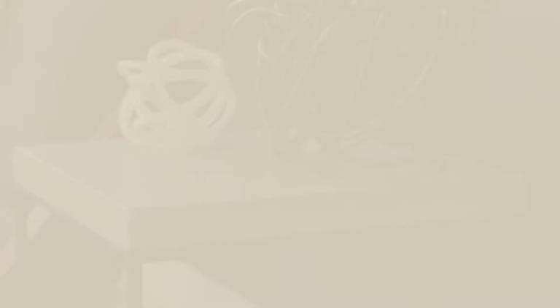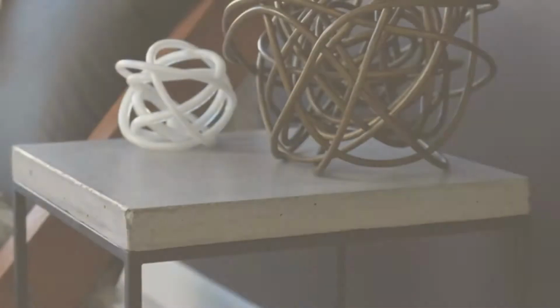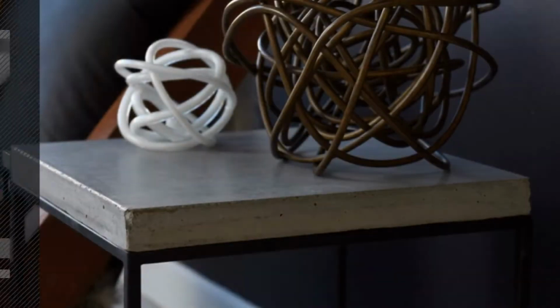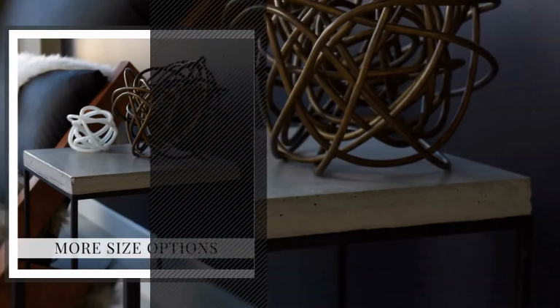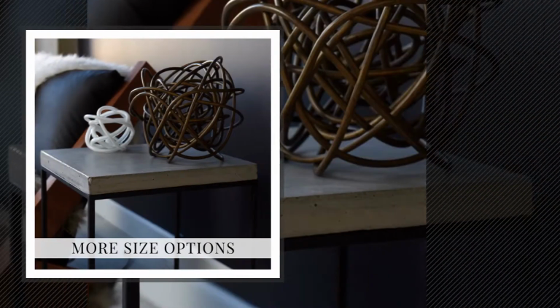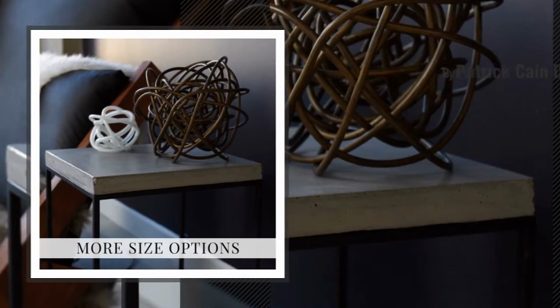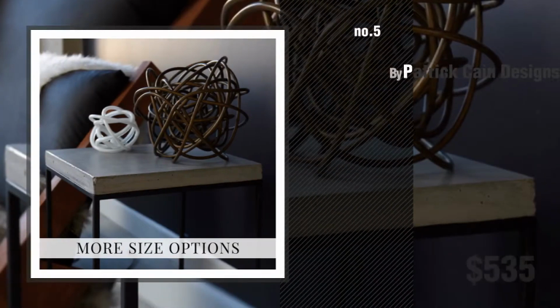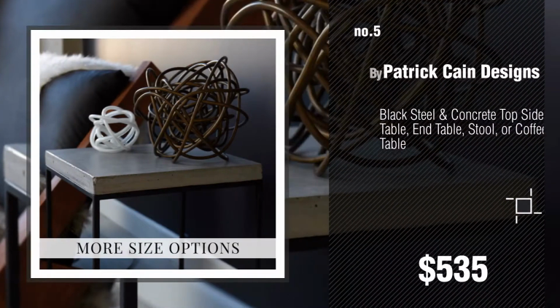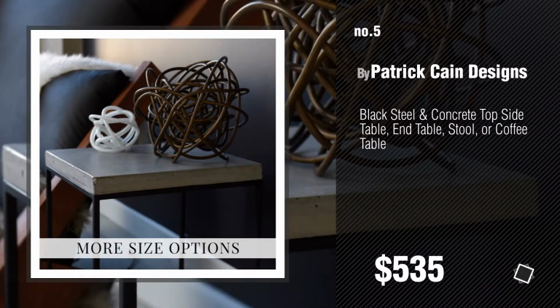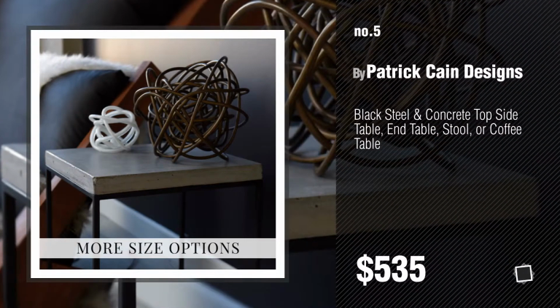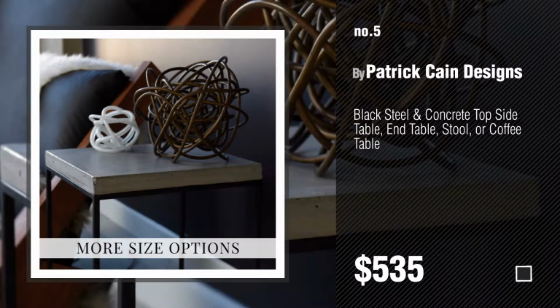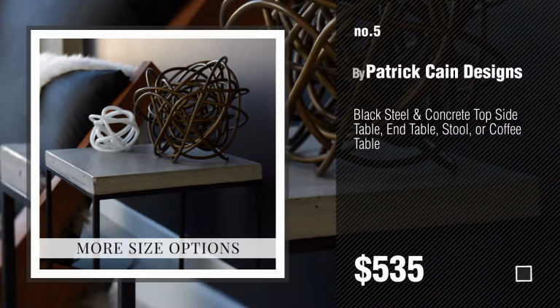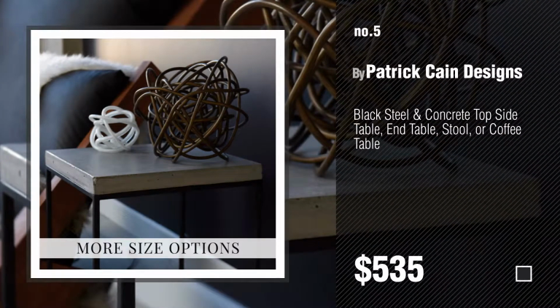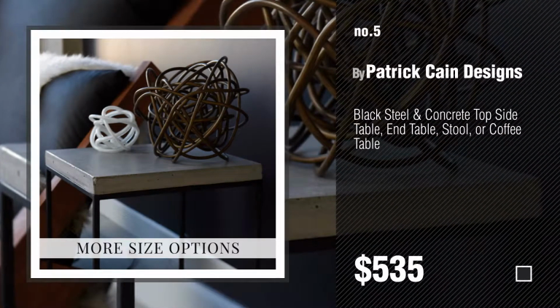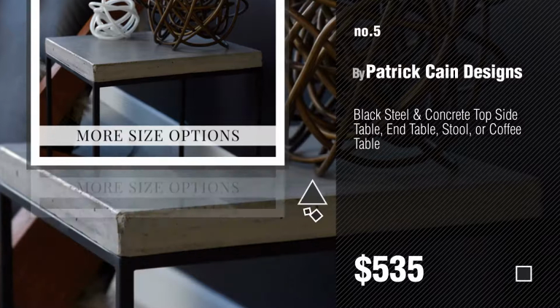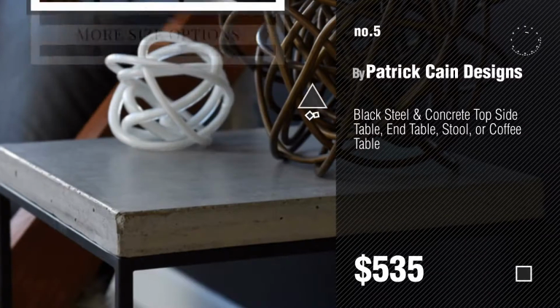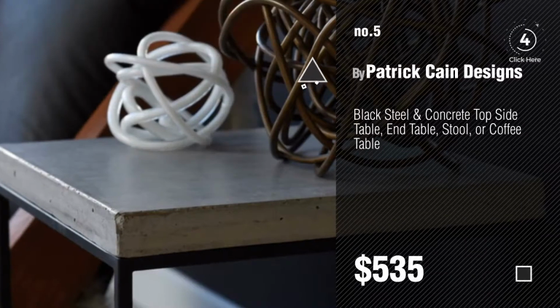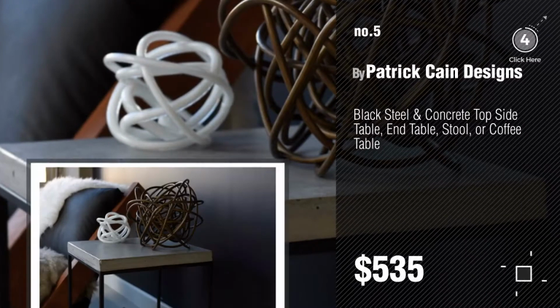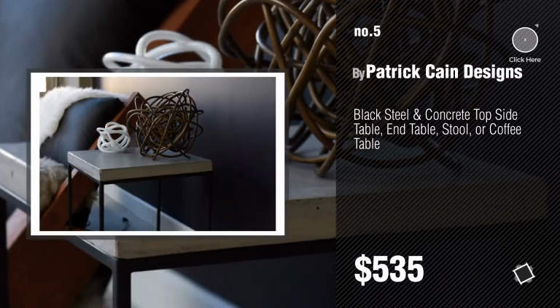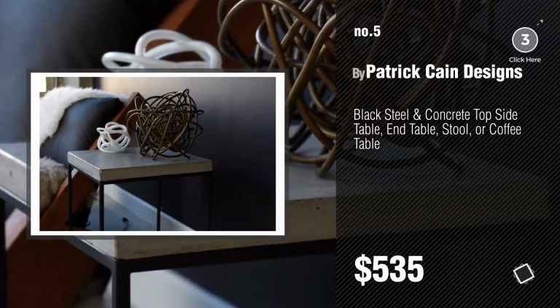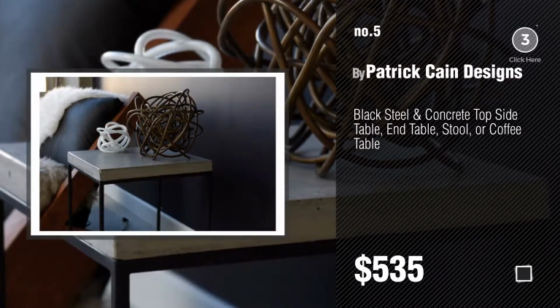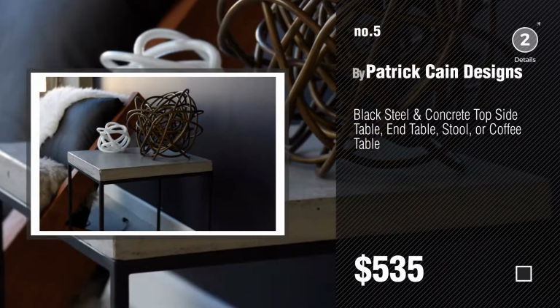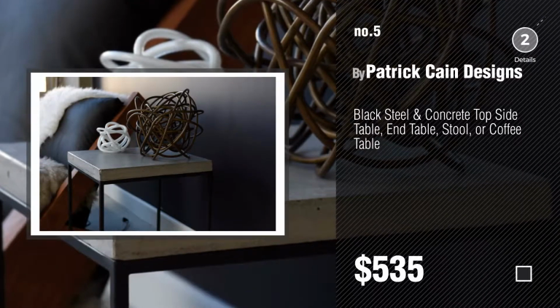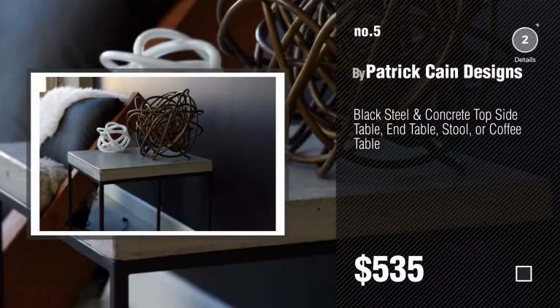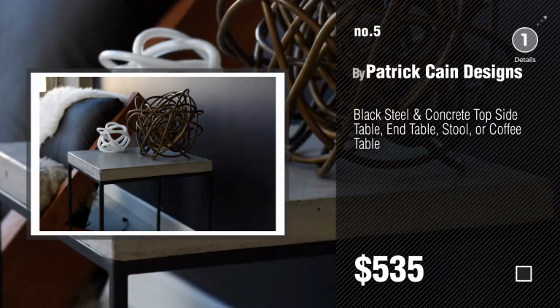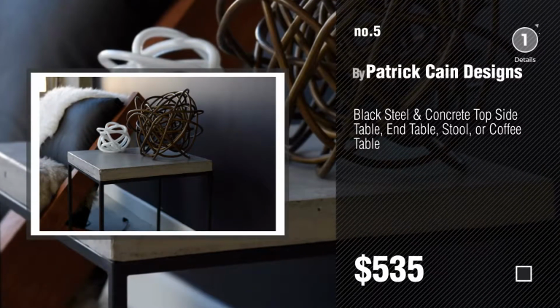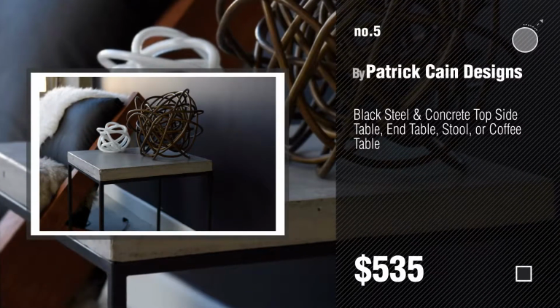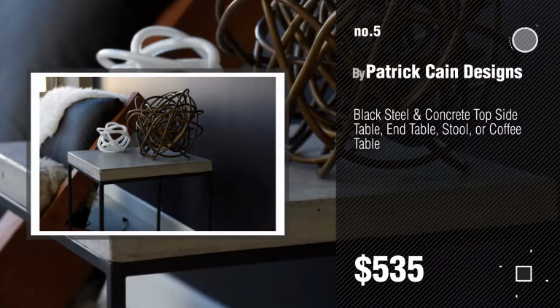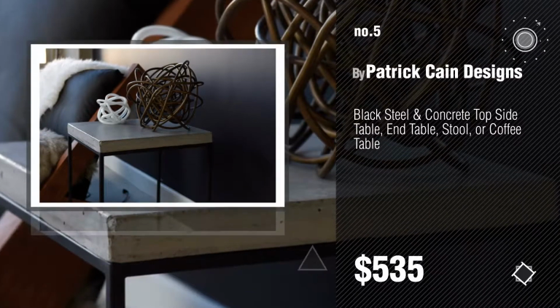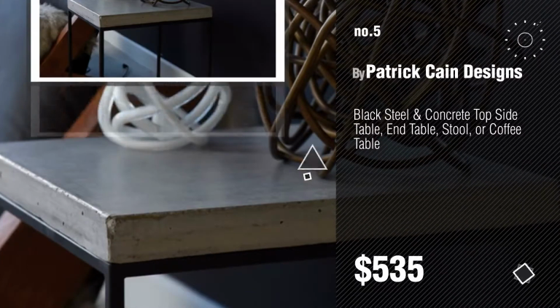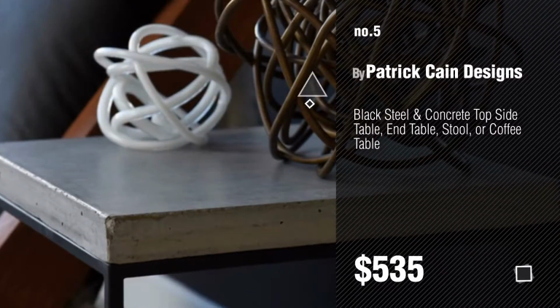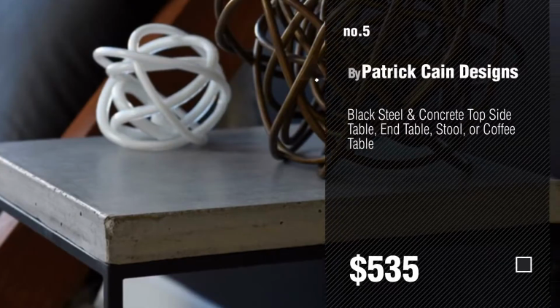Number 3. For more info about these great end tables, just click this circle. Number 4, by My Swanky Home. Number 5, by Patrick Kane Designs. Find these concrete top end tables at up to 70% off by clicking the circle.